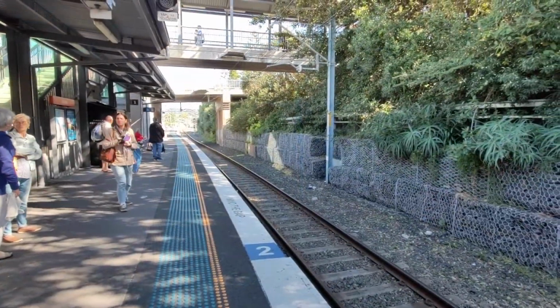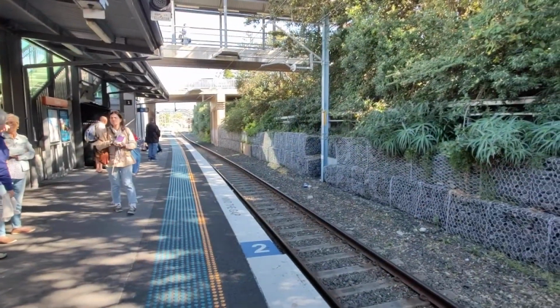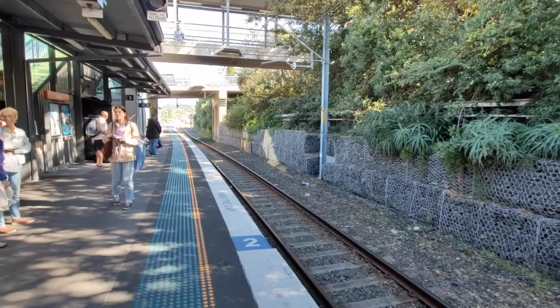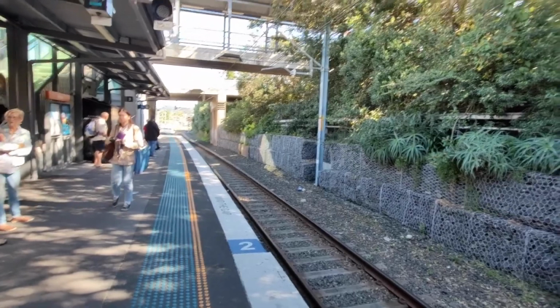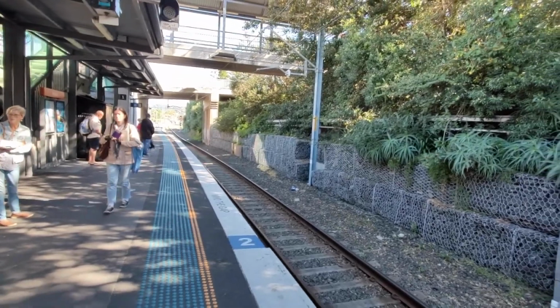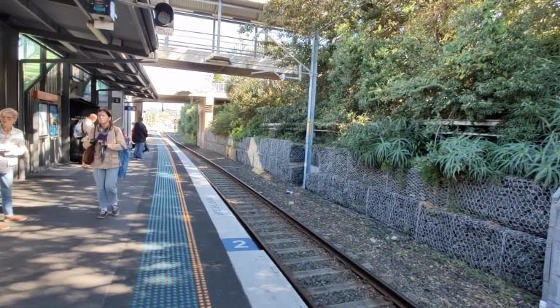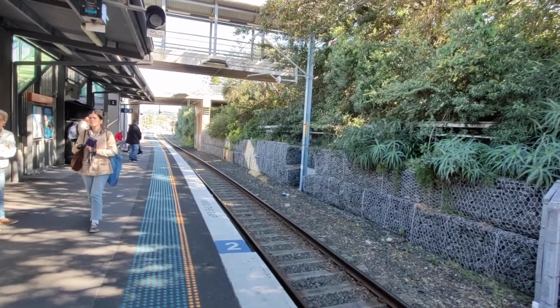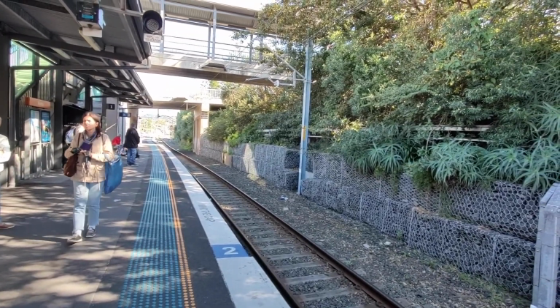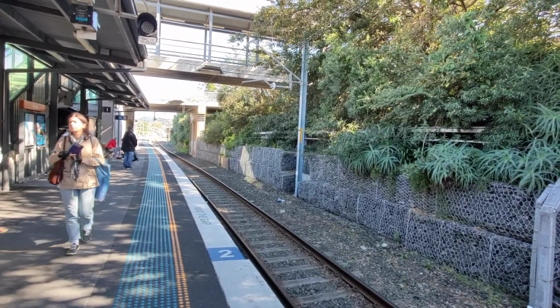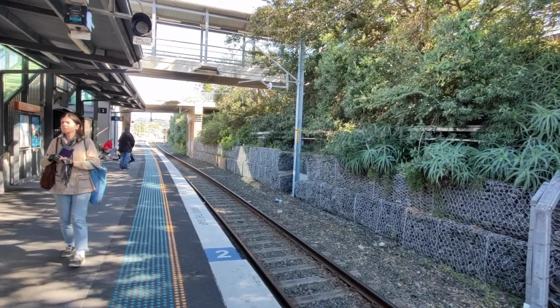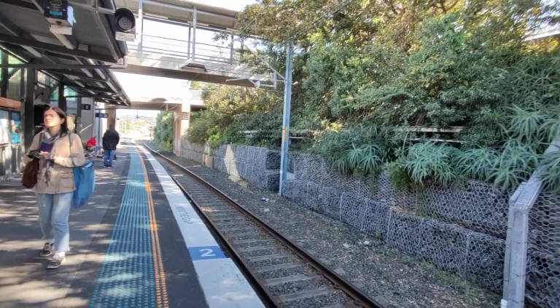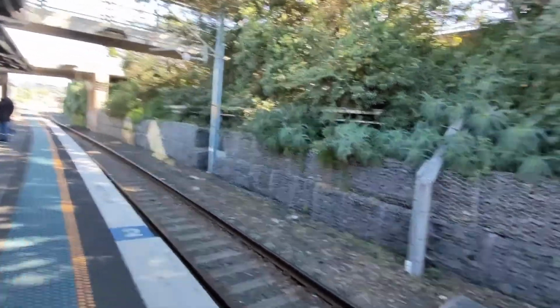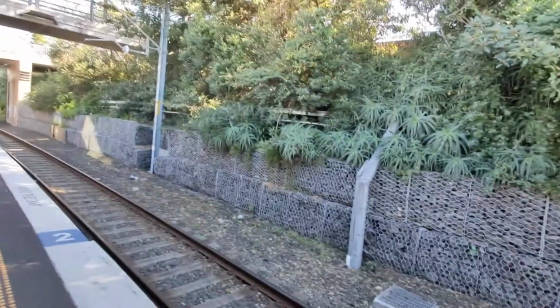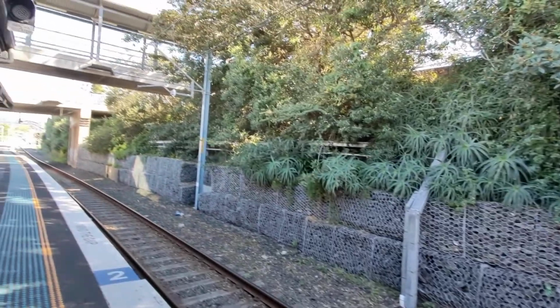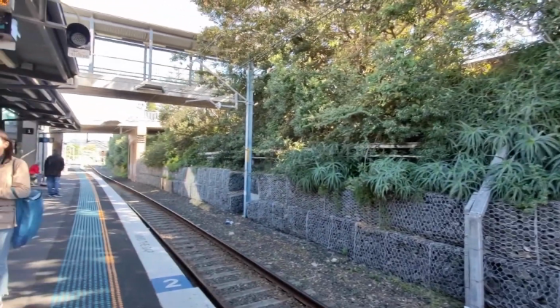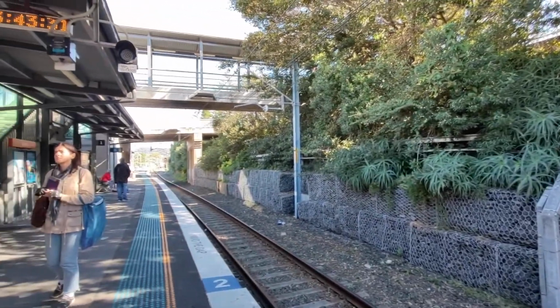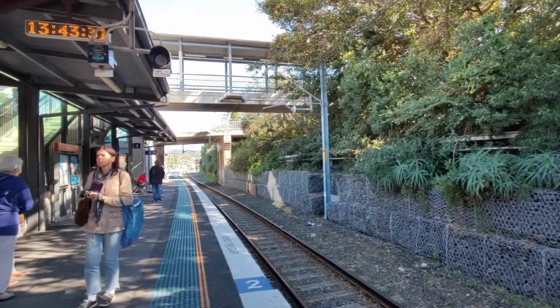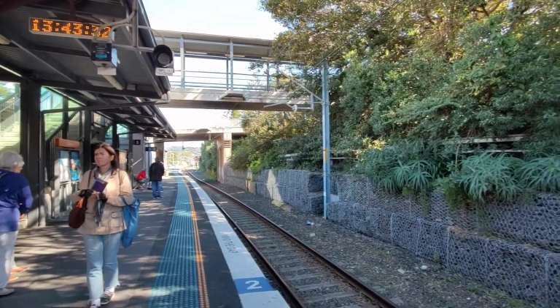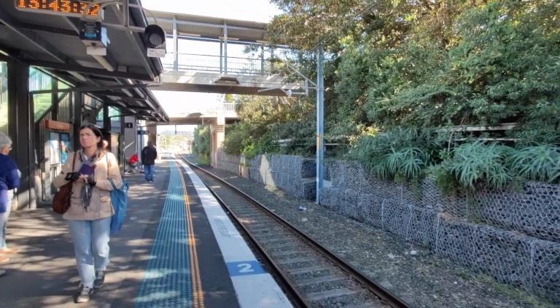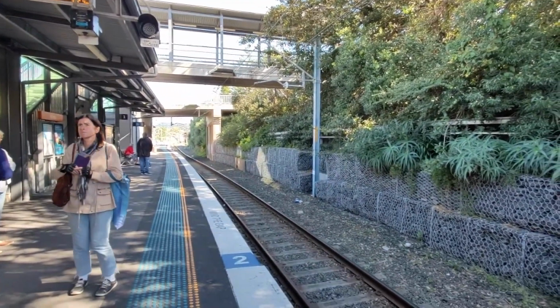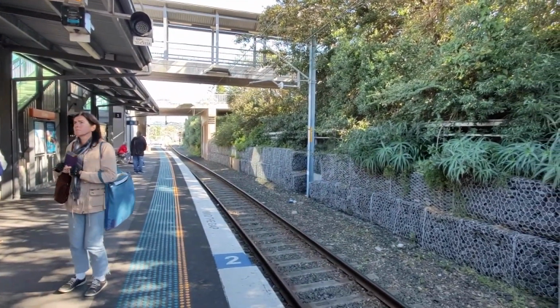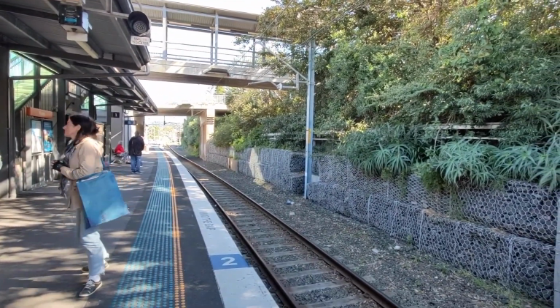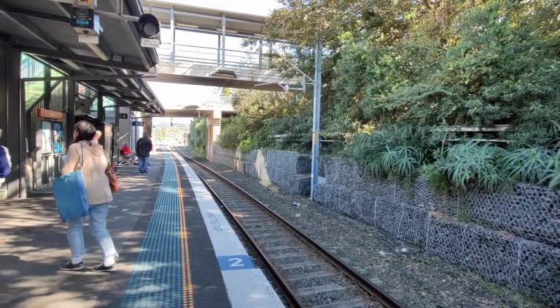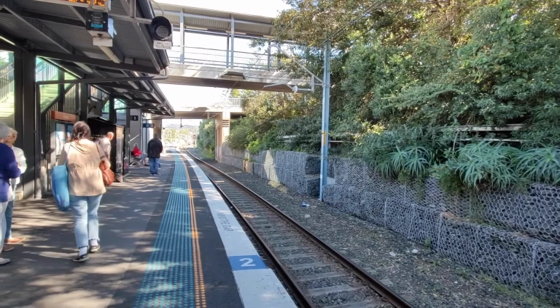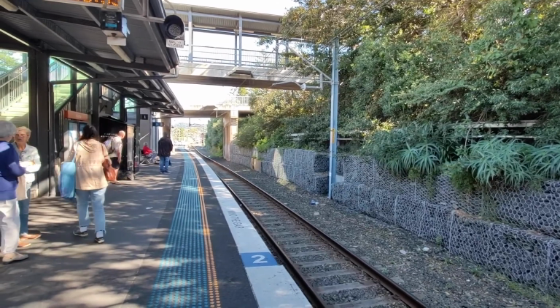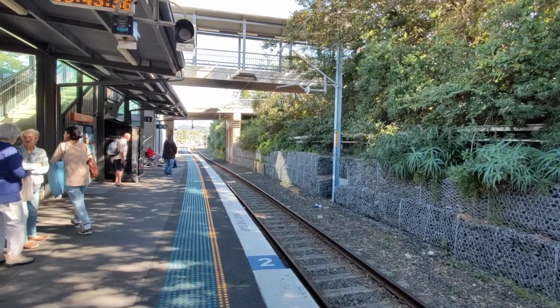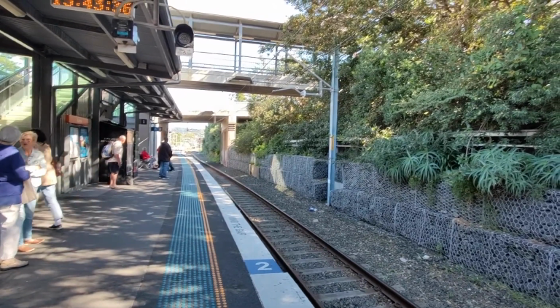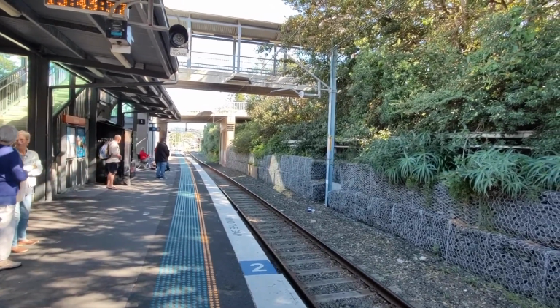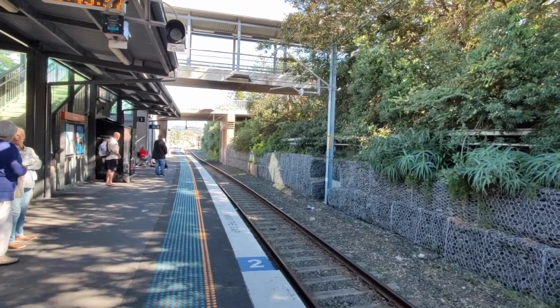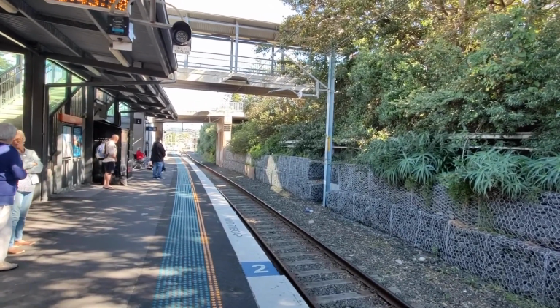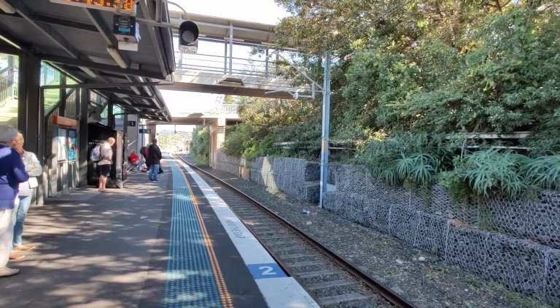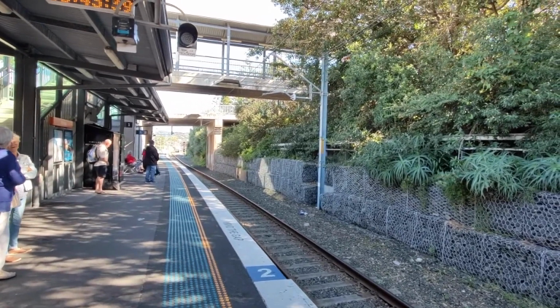Arriving from Bommadari, we have a two-car Endeavour. This will sit here for about five minutes before it forms another Bommadari service stopping at Jeringong, Bury and Bommadari. I believe the lead carriage is off N10.